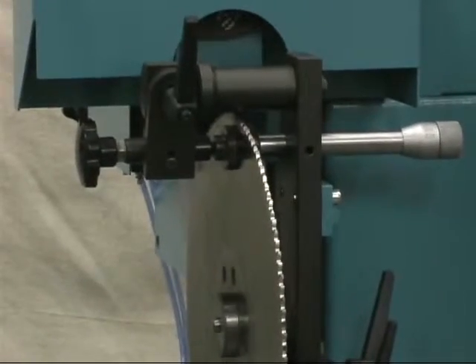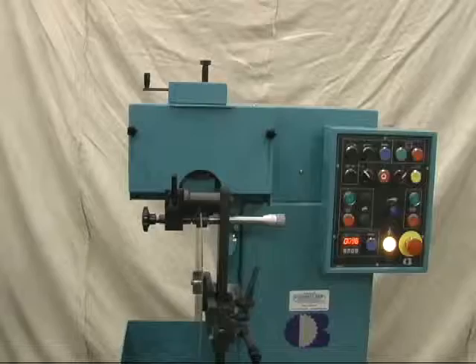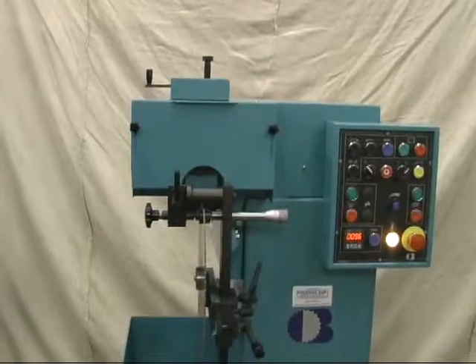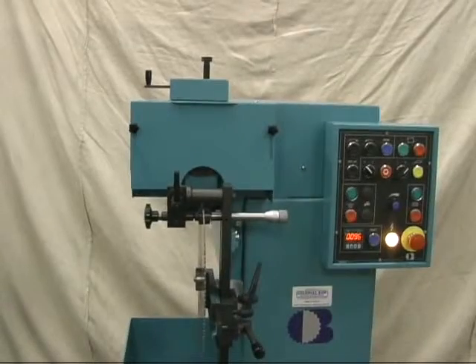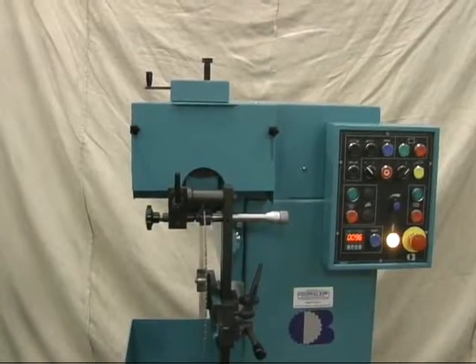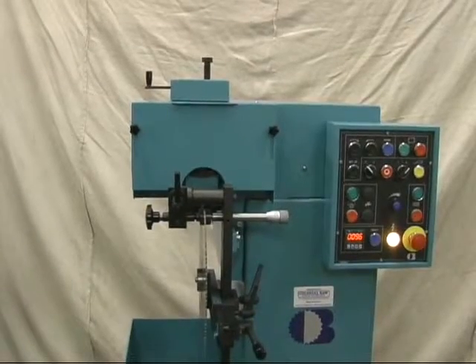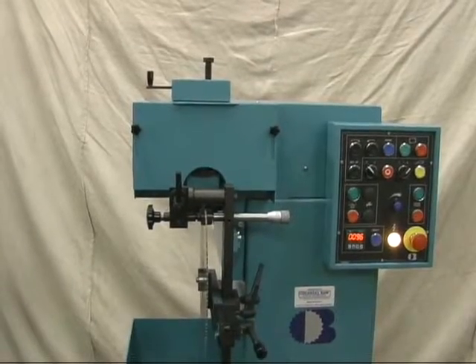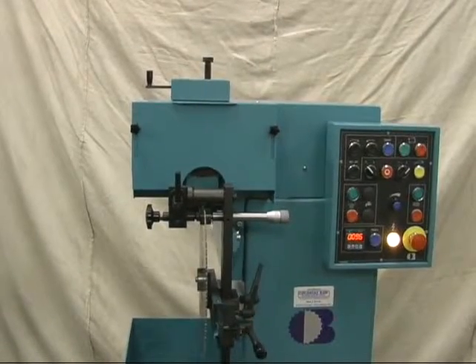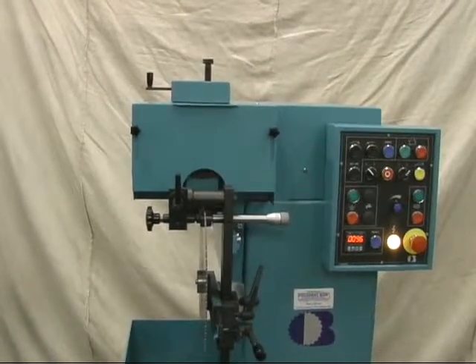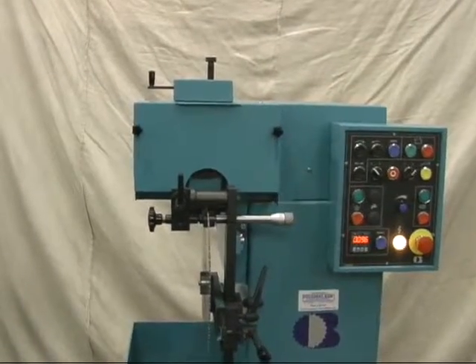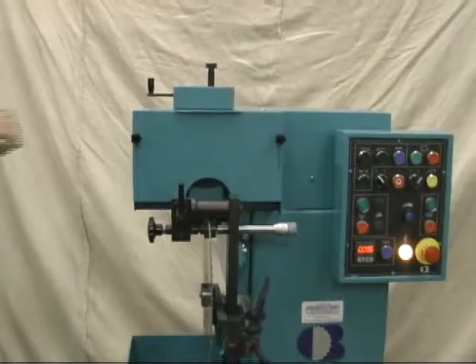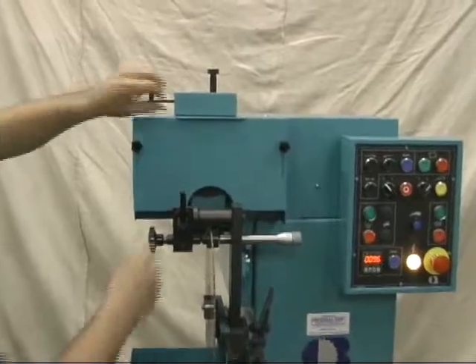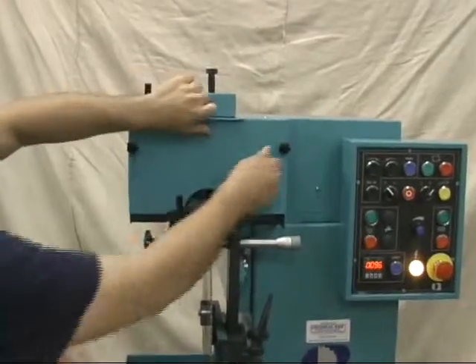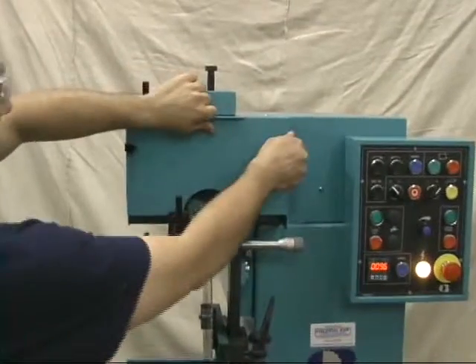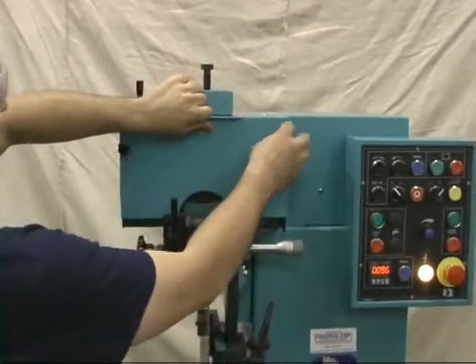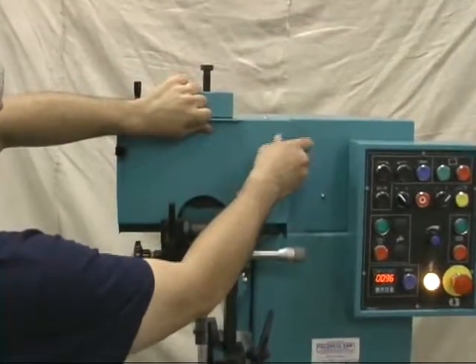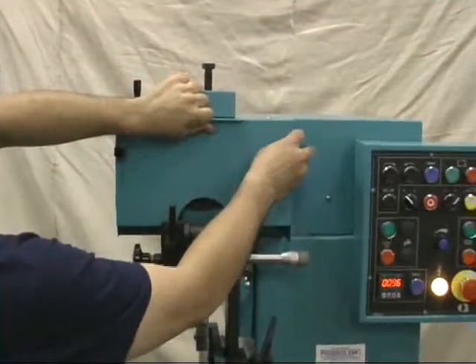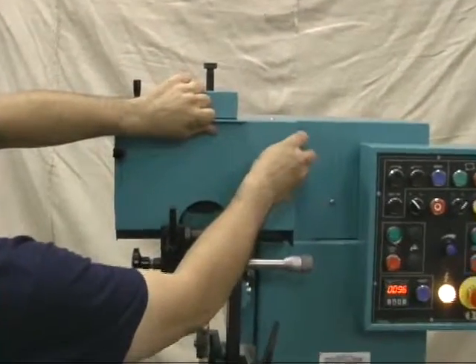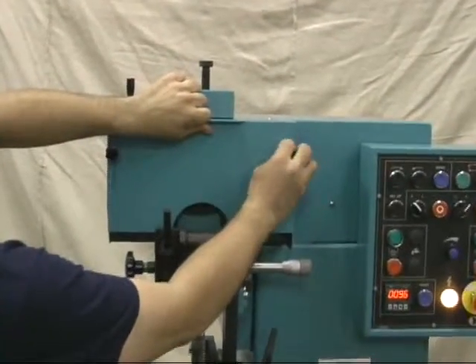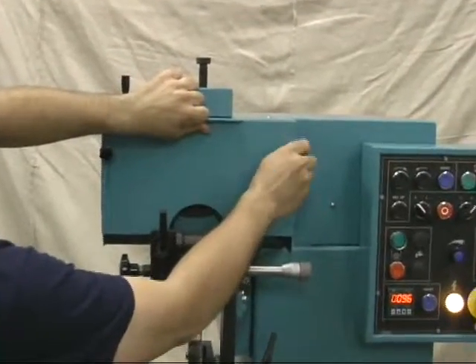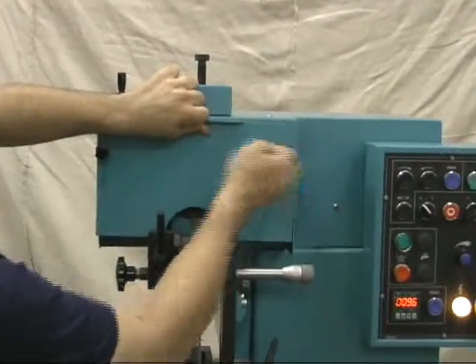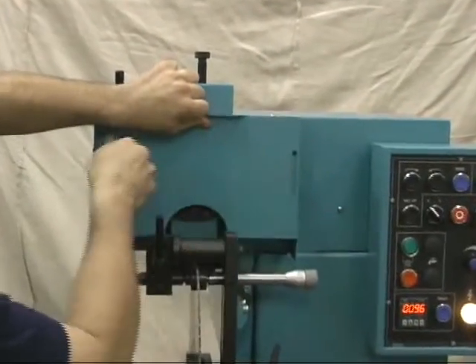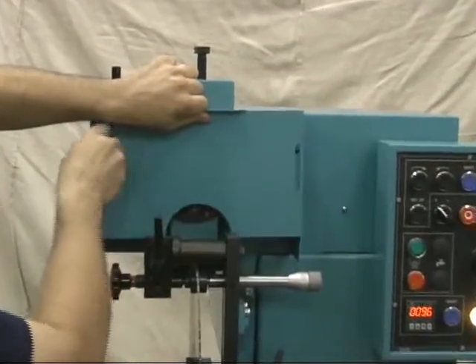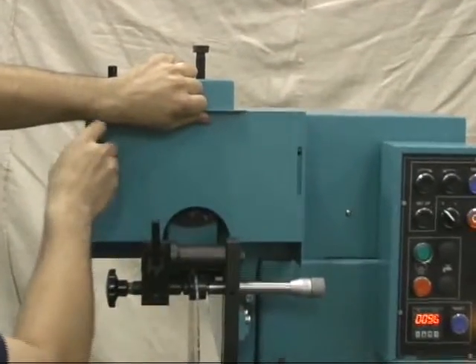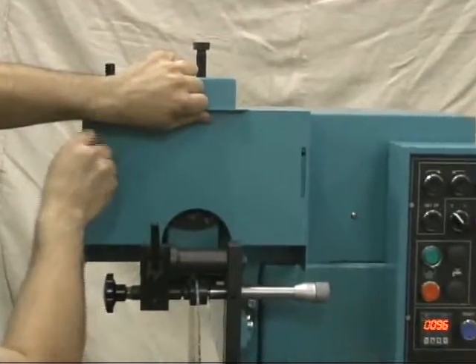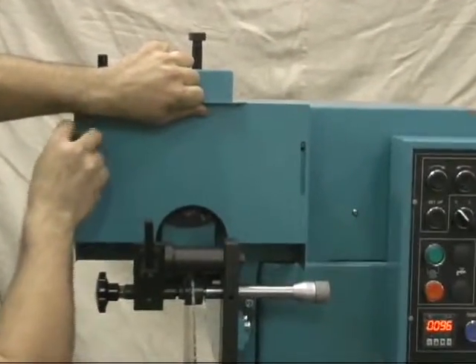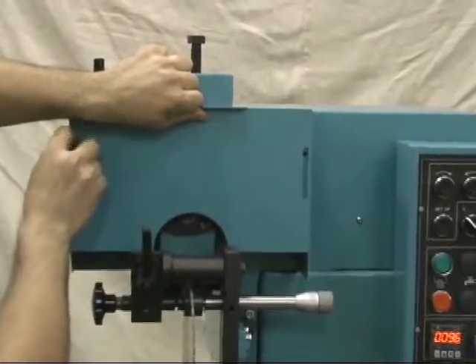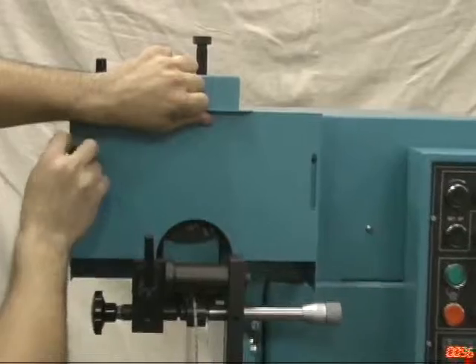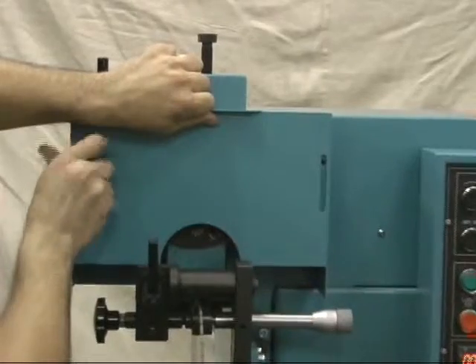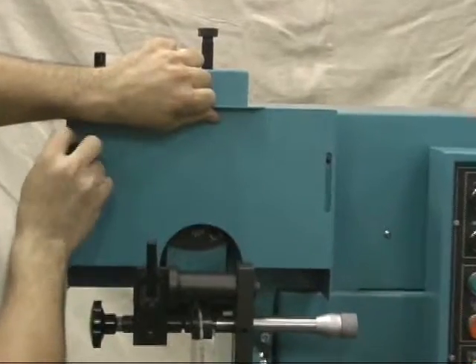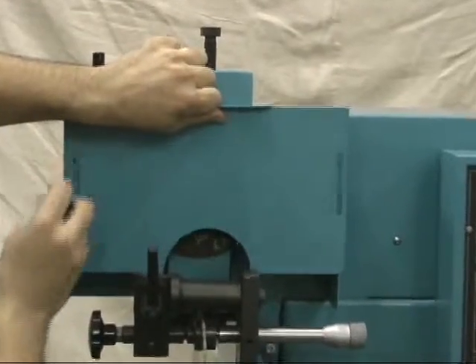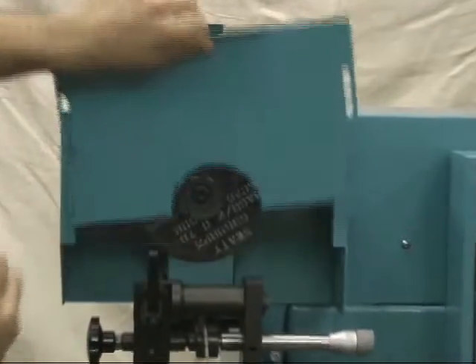For demonstration purposes, we're going to remove the cover so that you get a good idea of how the machine operates. This is only for demonstration purposes.